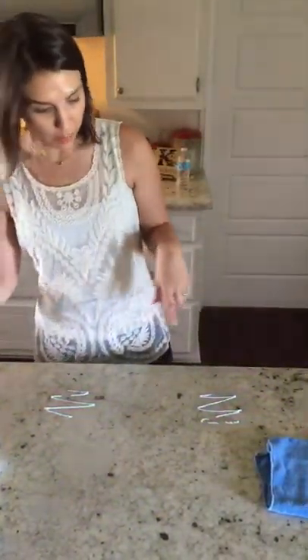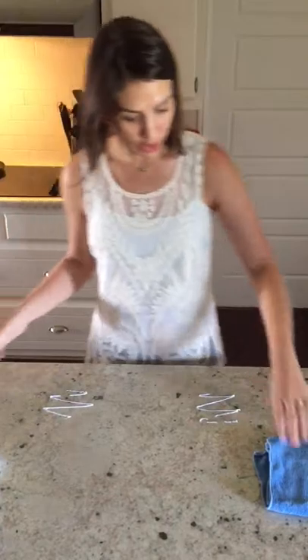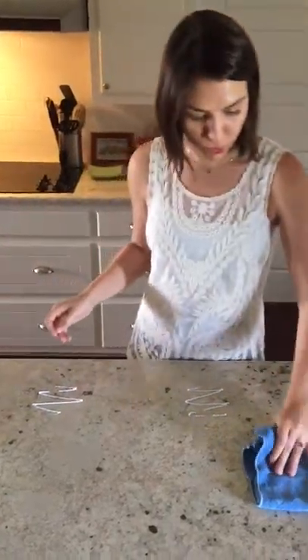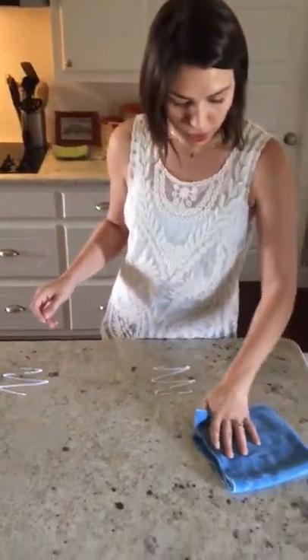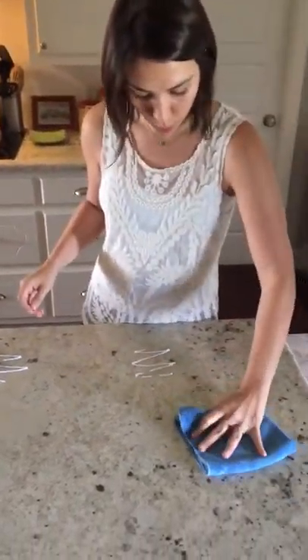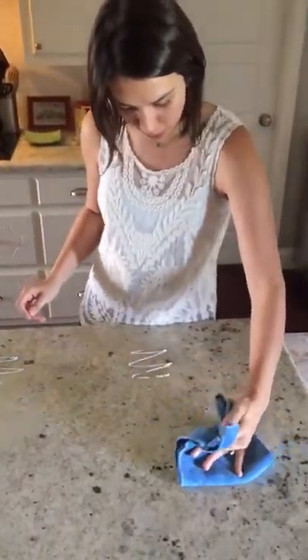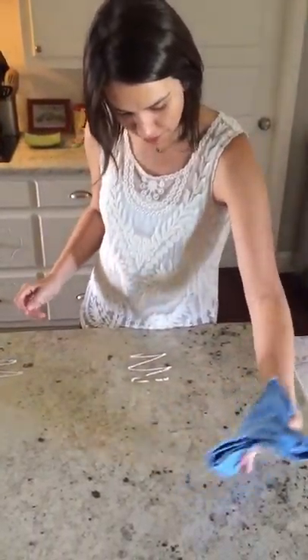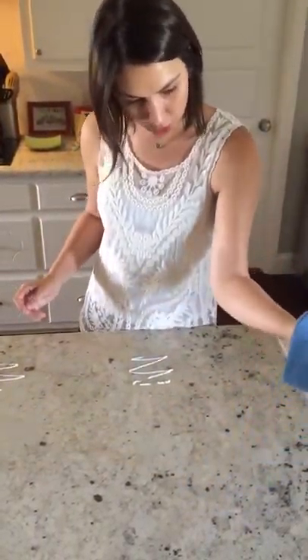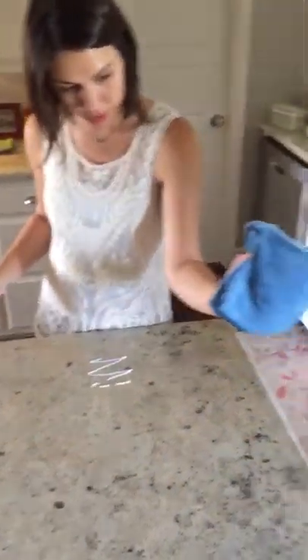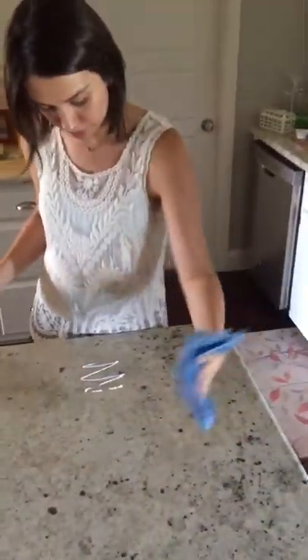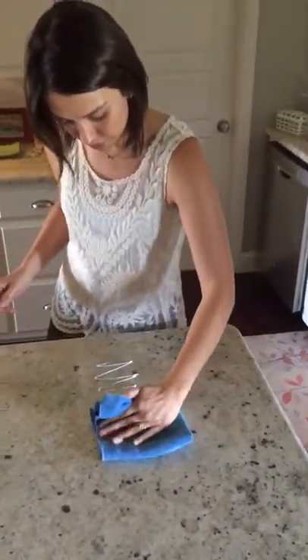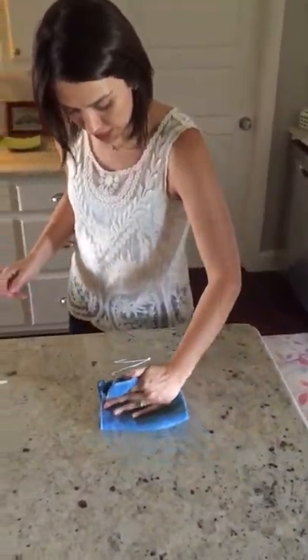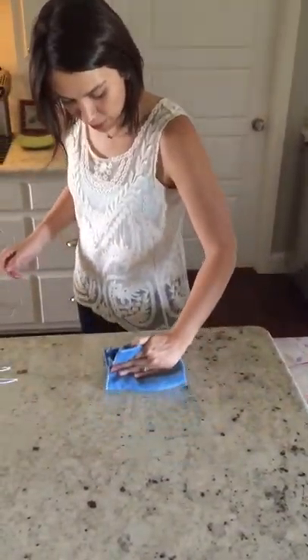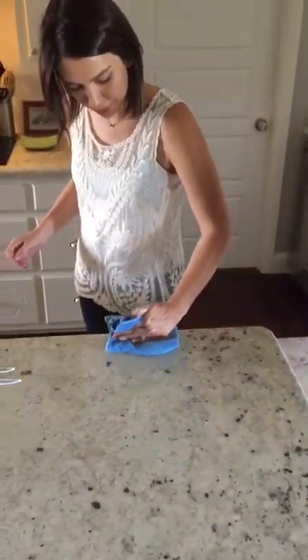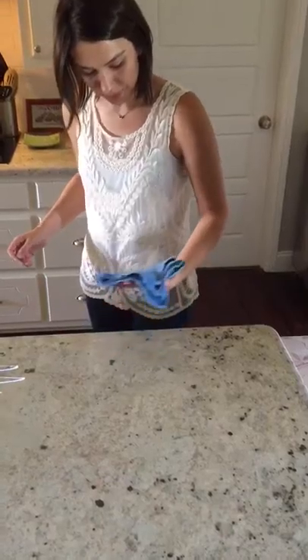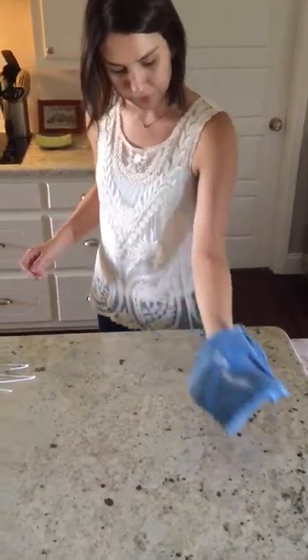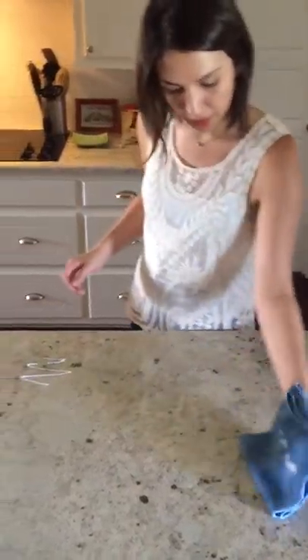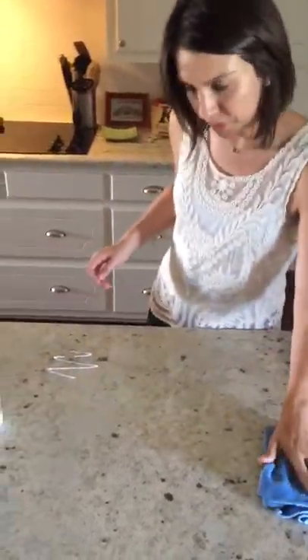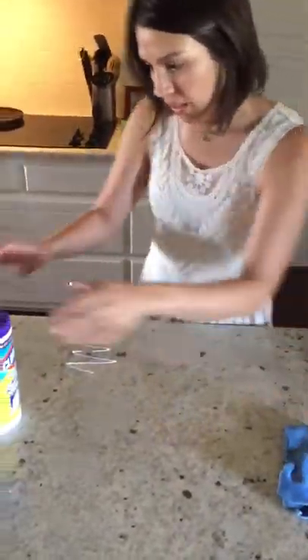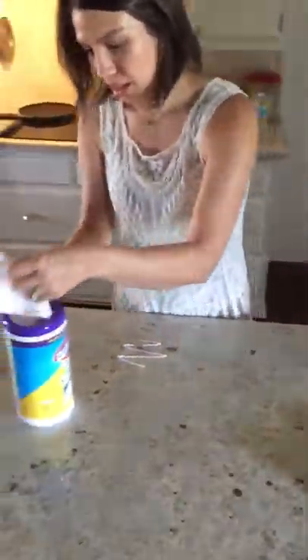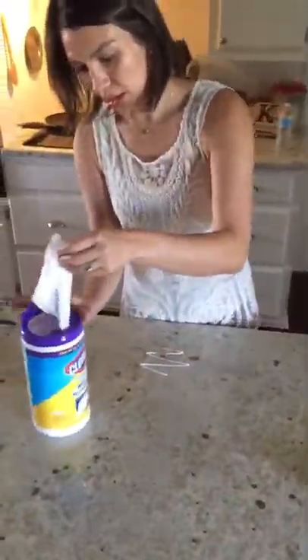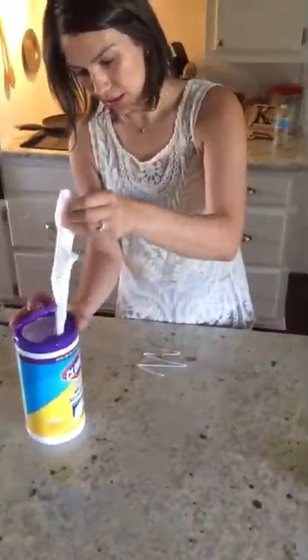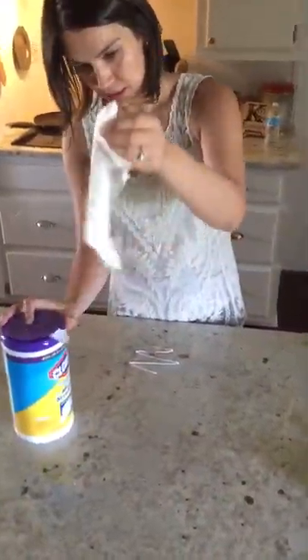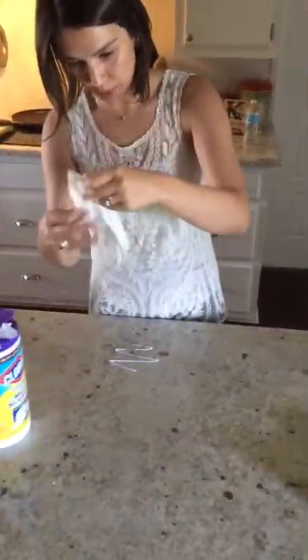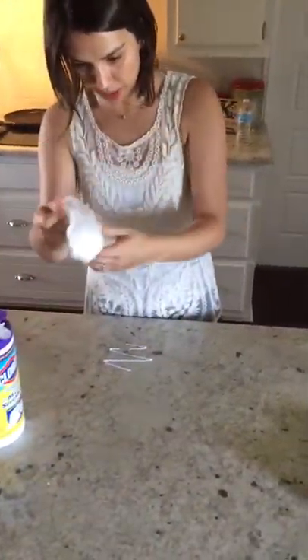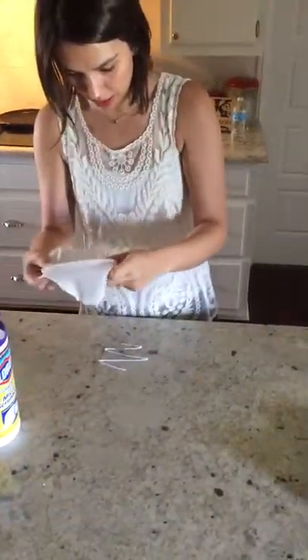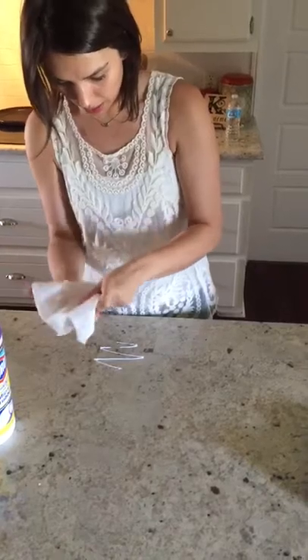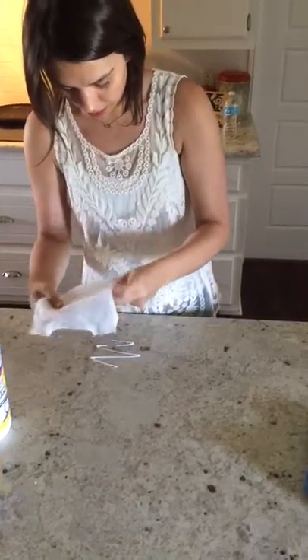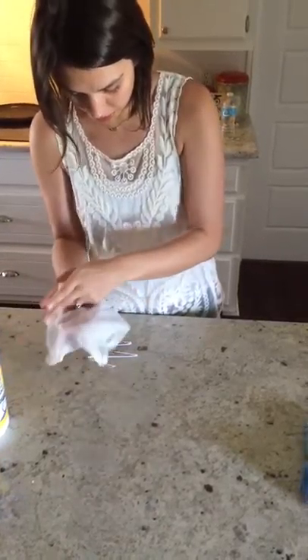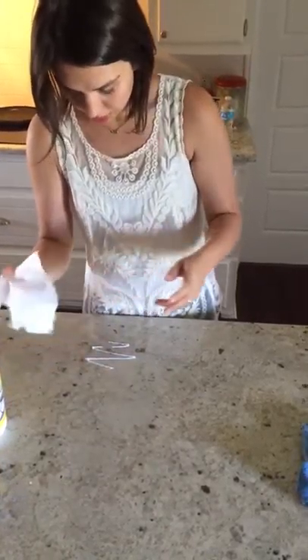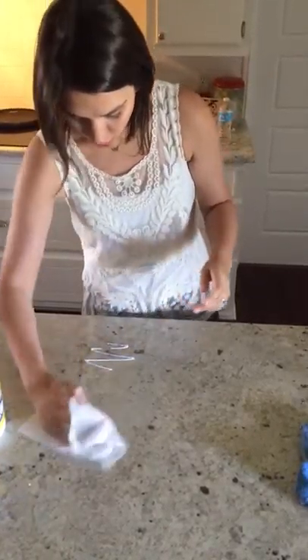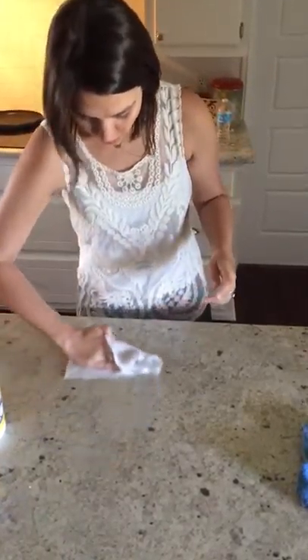I'm going to take one swipe with the Envirocloth — it's damp — and then one swipe with a Clorox wipe.